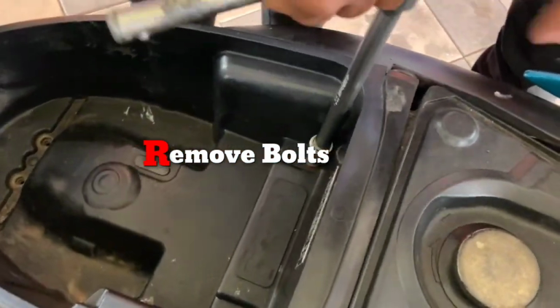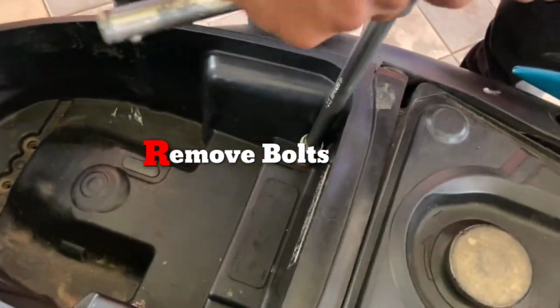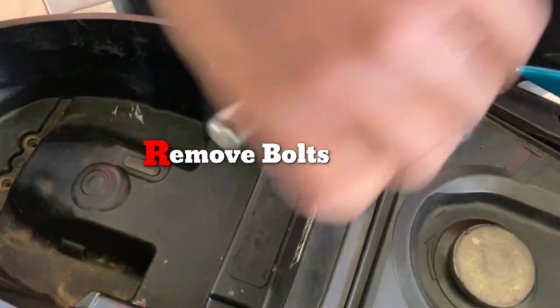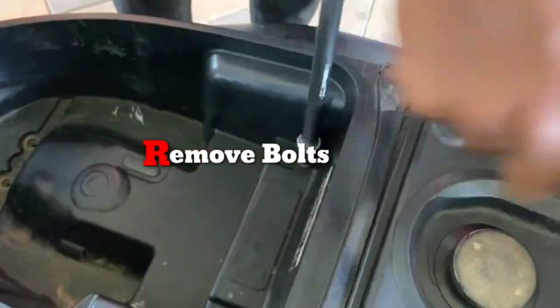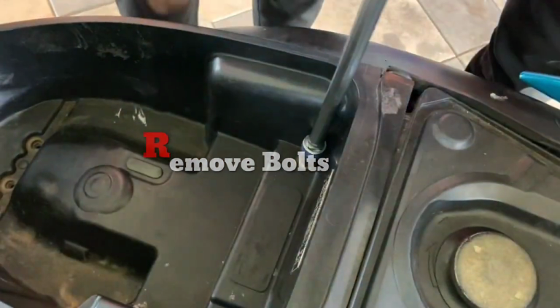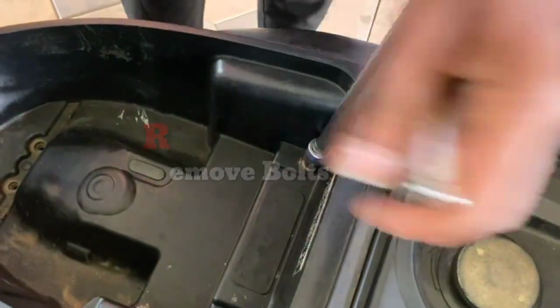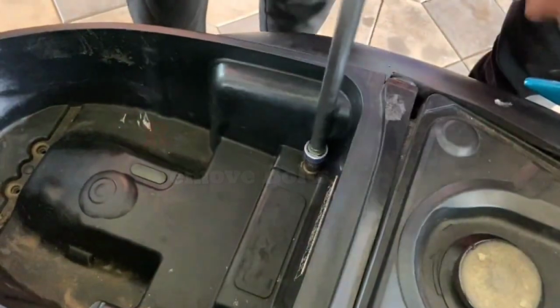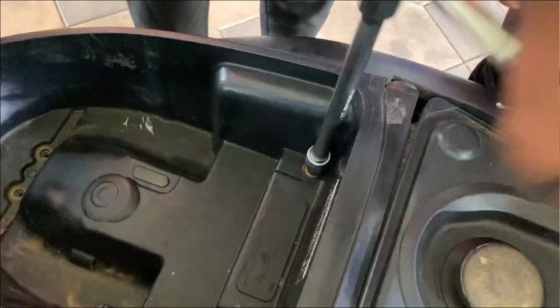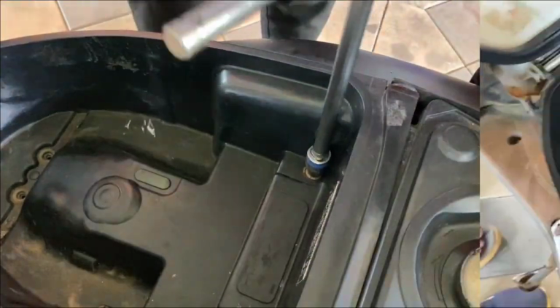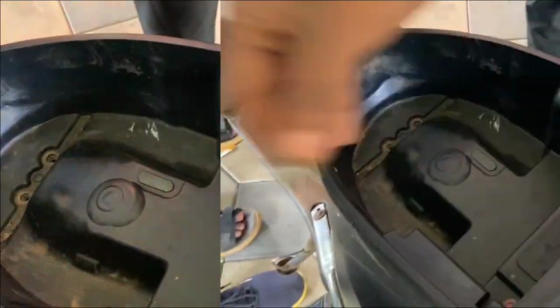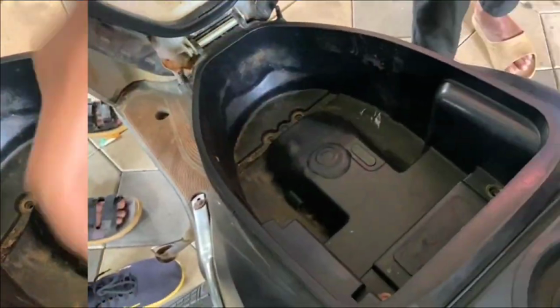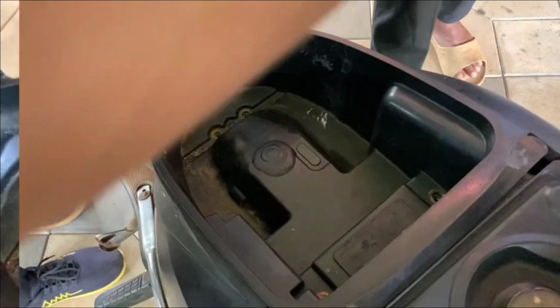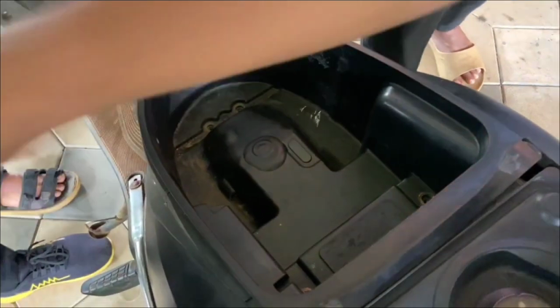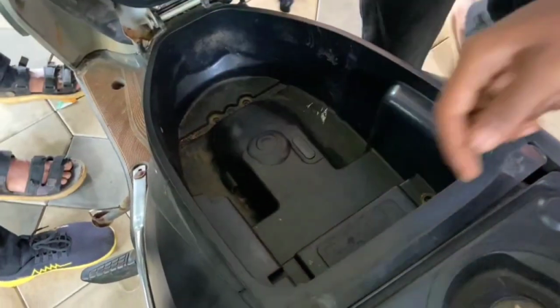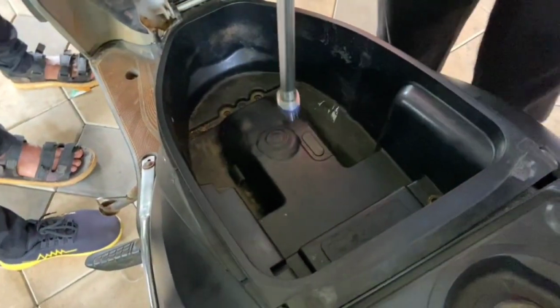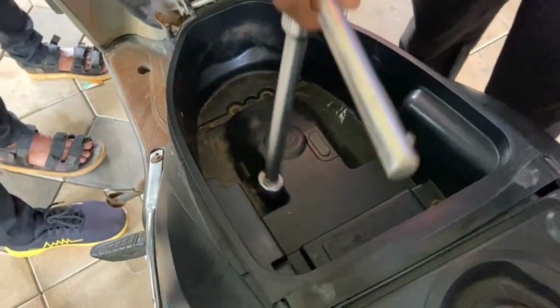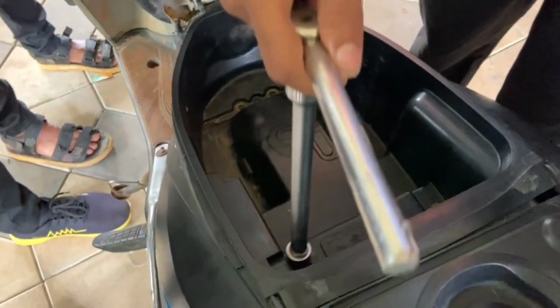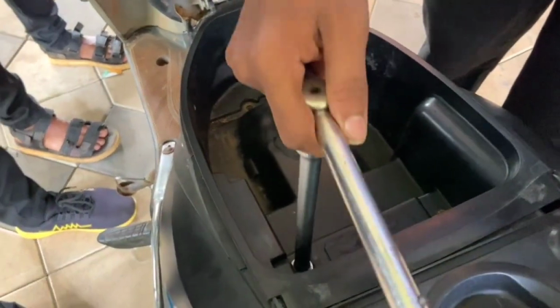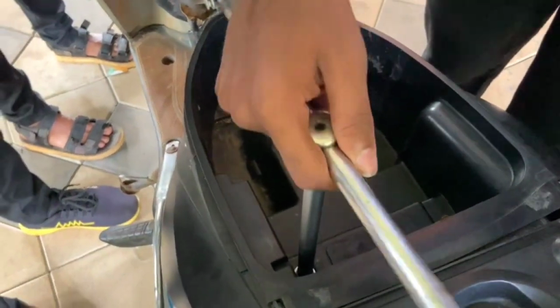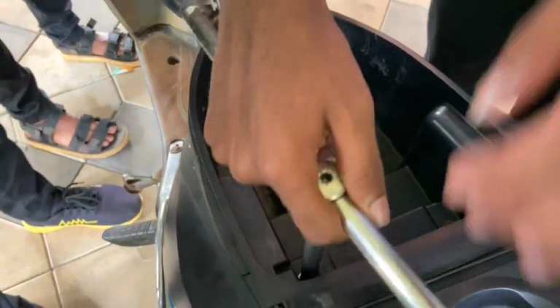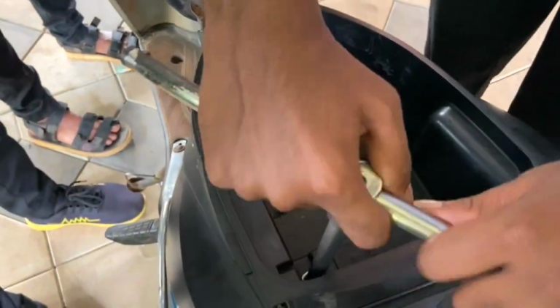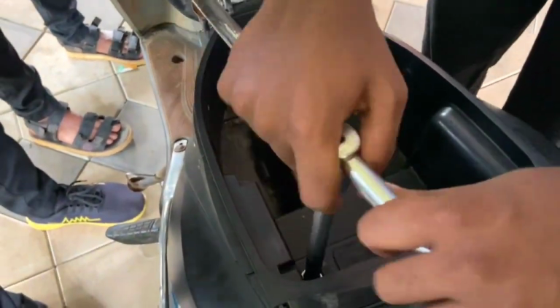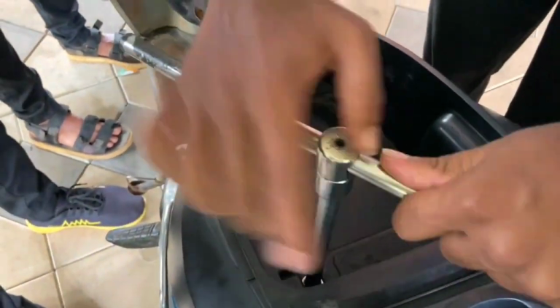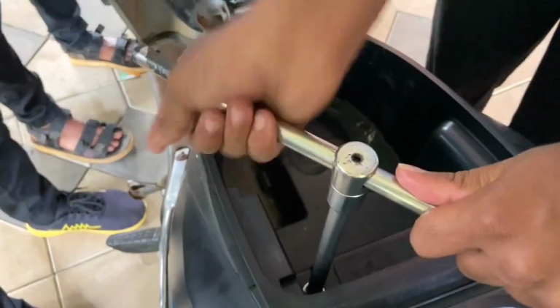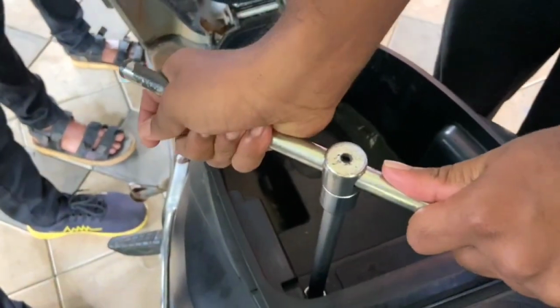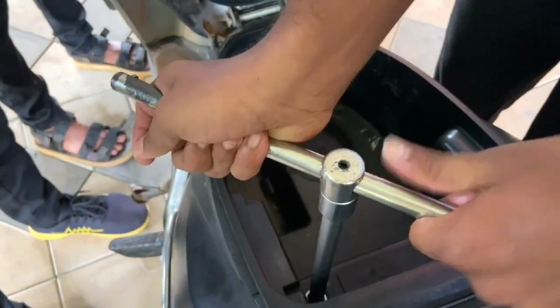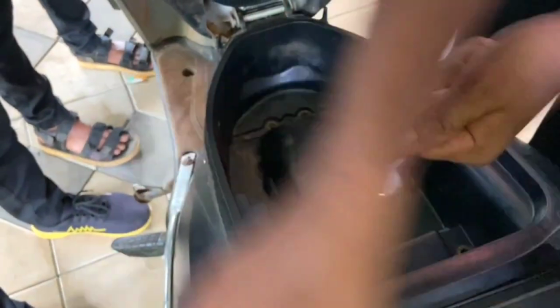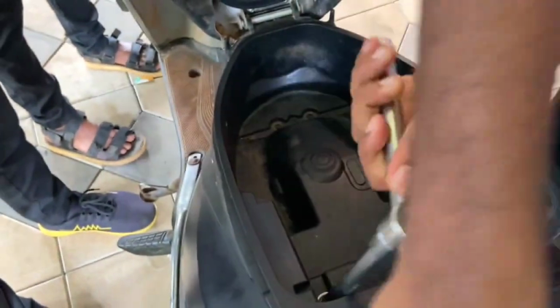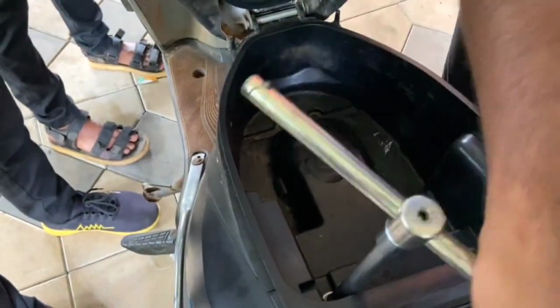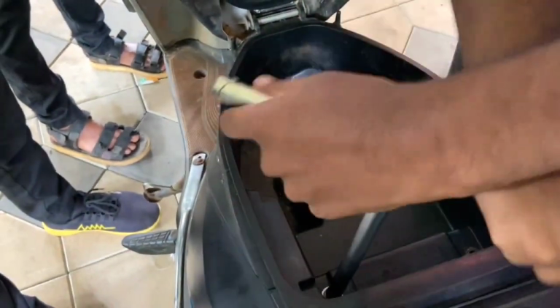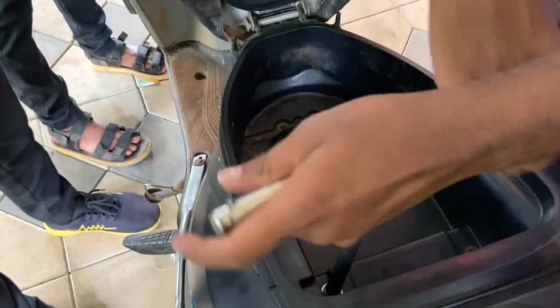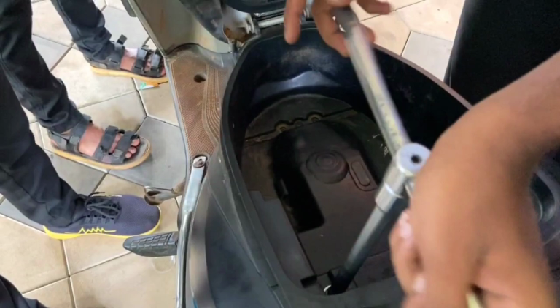We will select the other one. There is a clip. There is also a clip on the two sides.